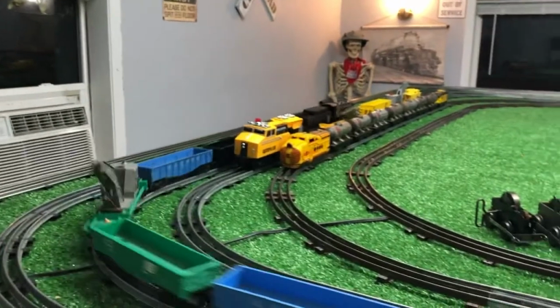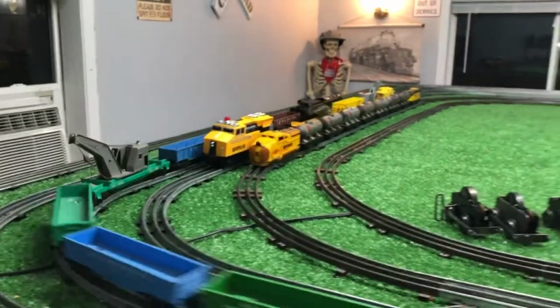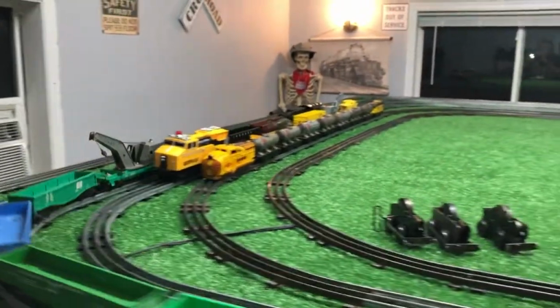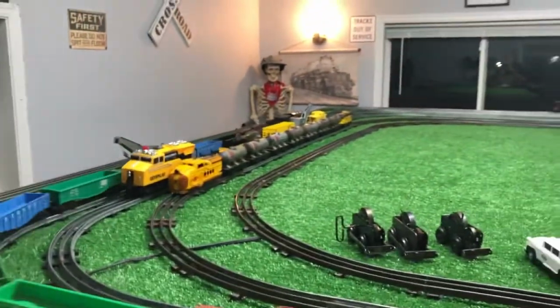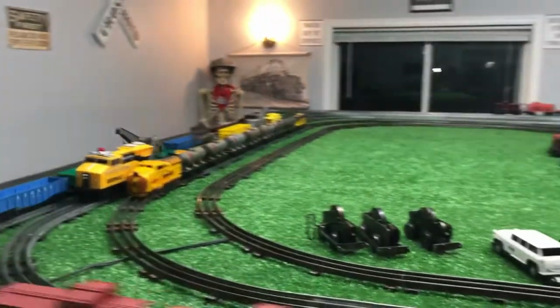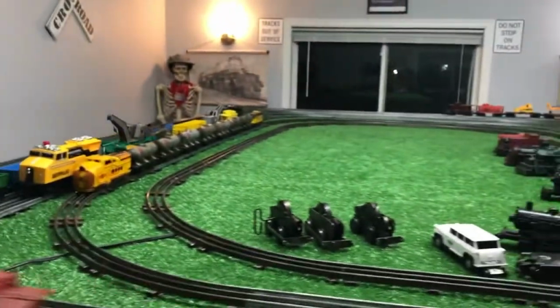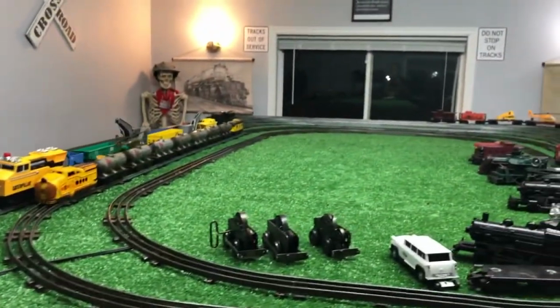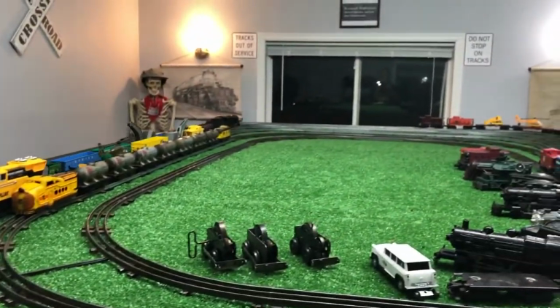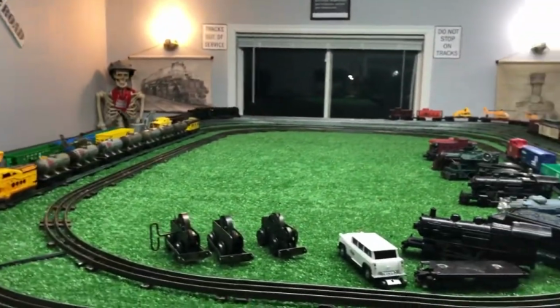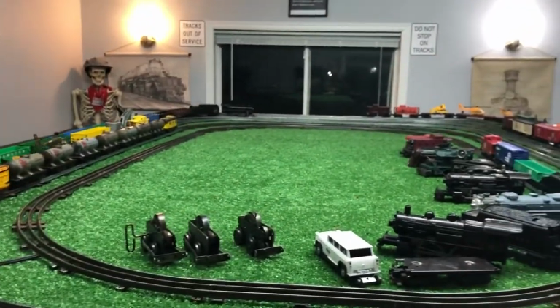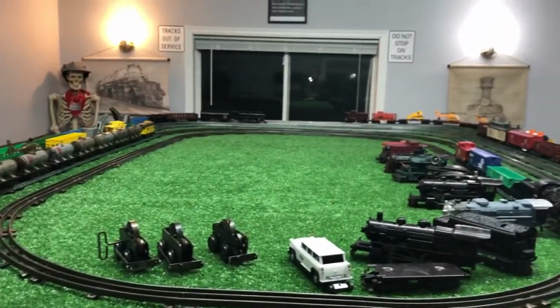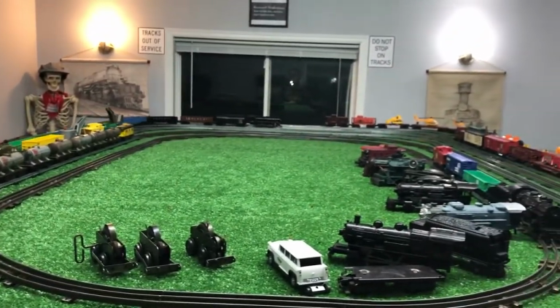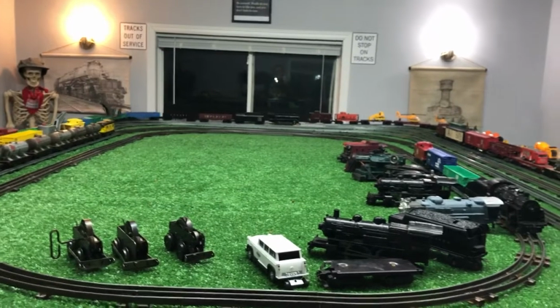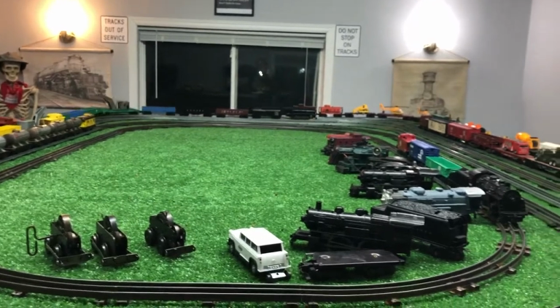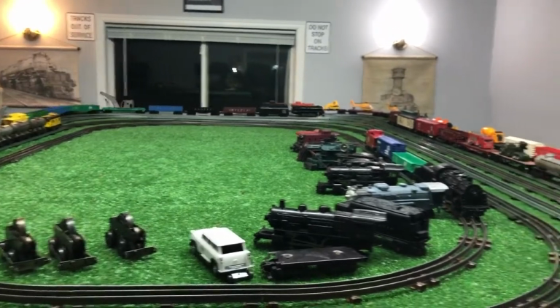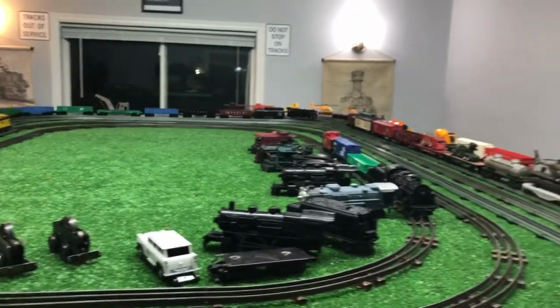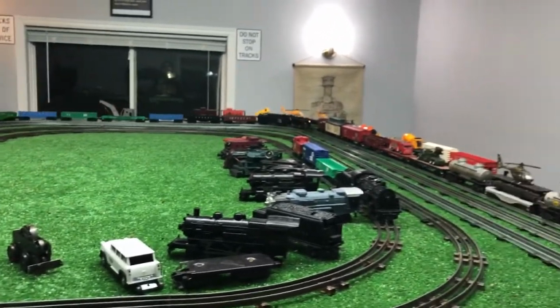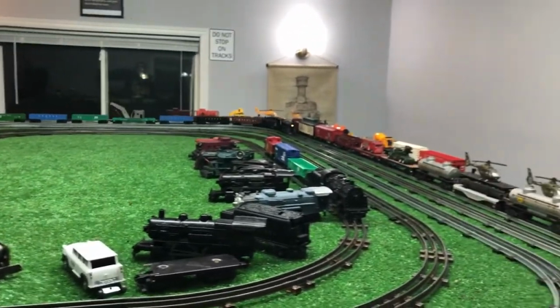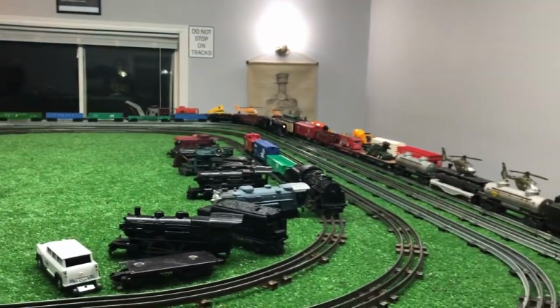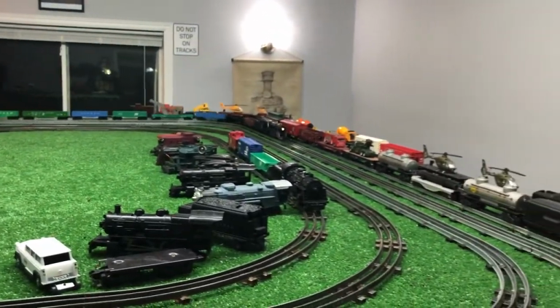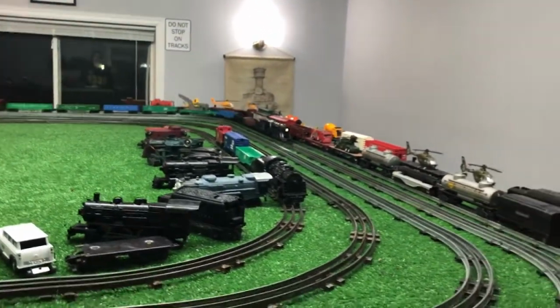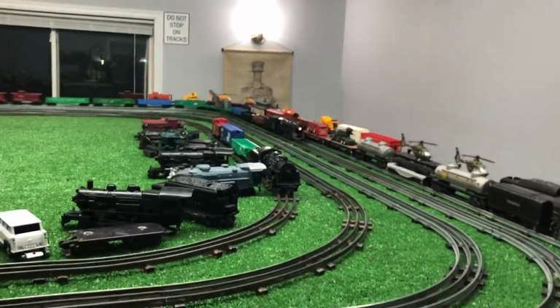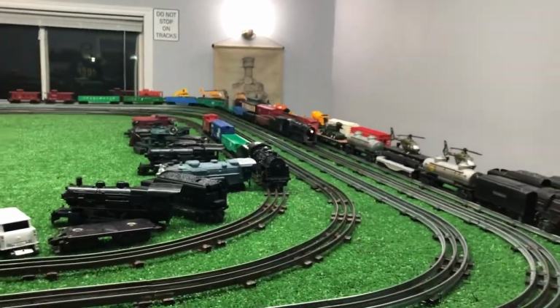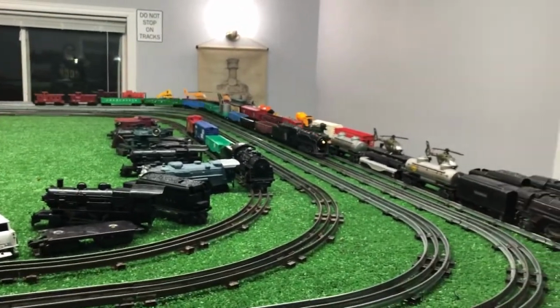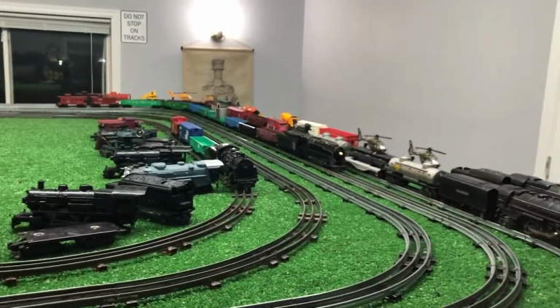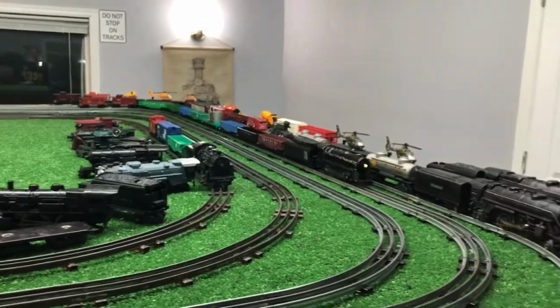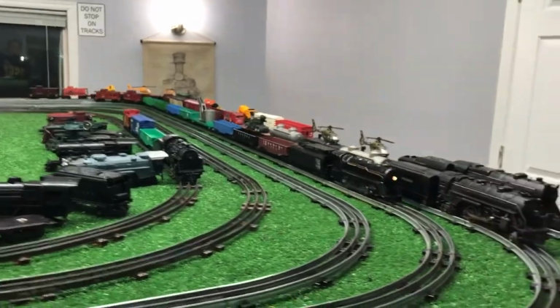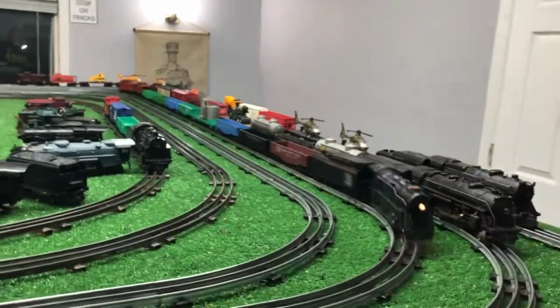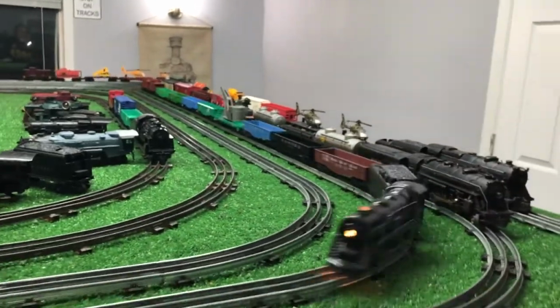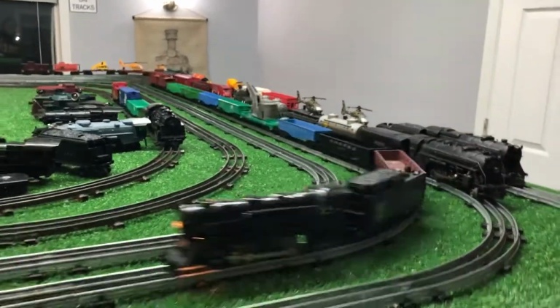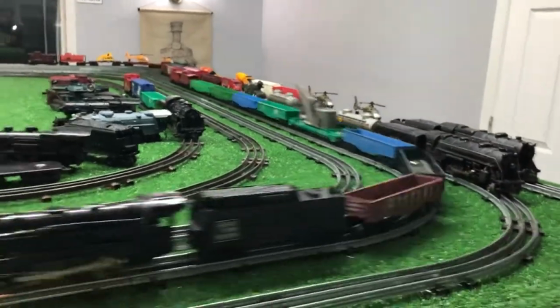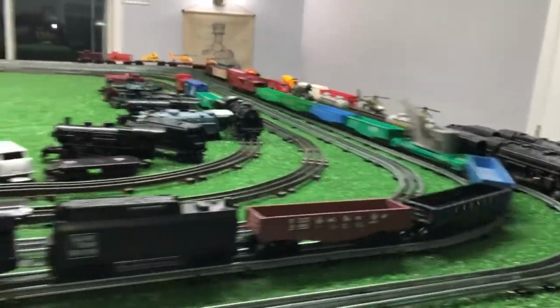So basically, I got two new pieces of rolling stock. I got the yellow caboose itself and then used its chassis to repair this gondola. As you see, it's working perfectly.